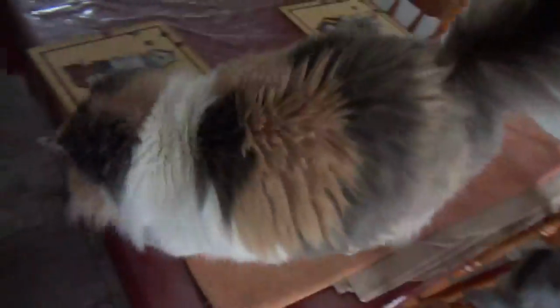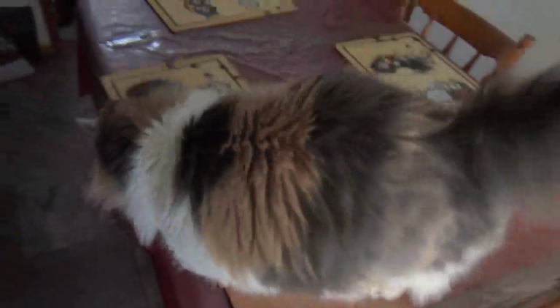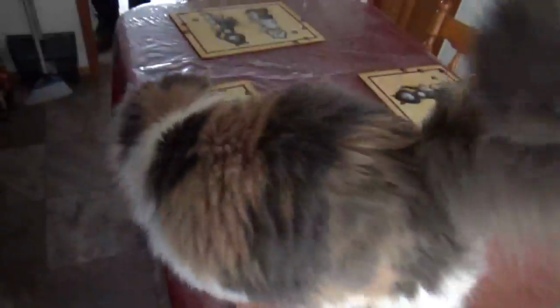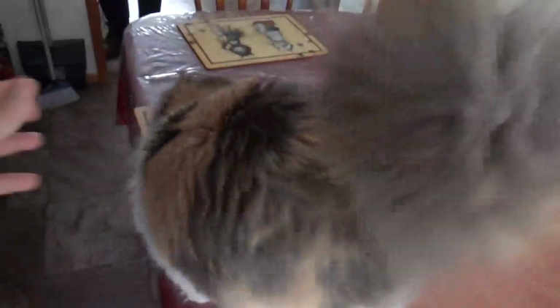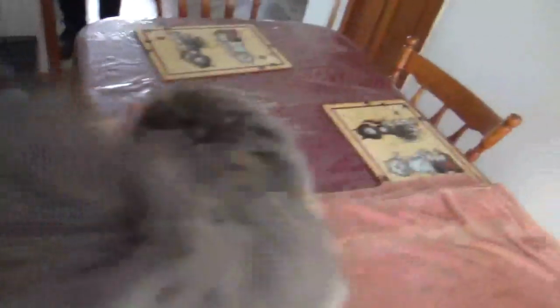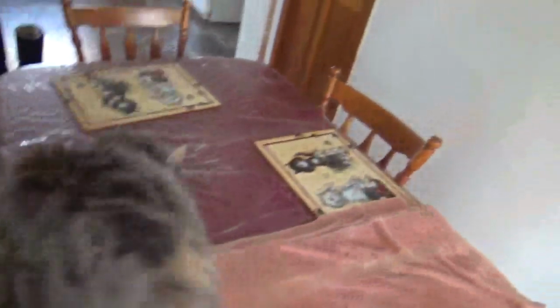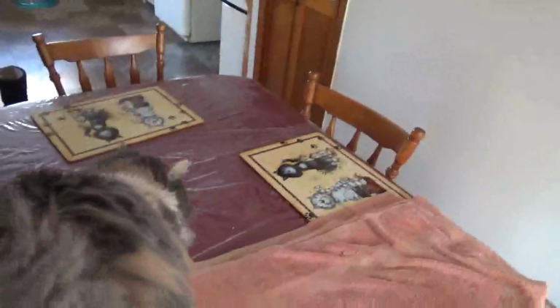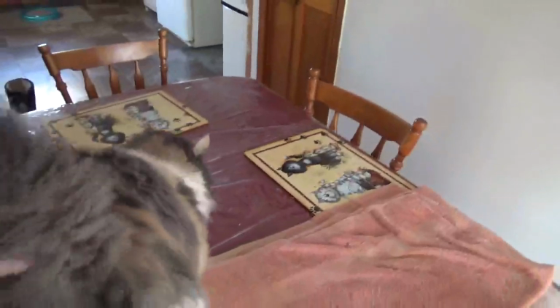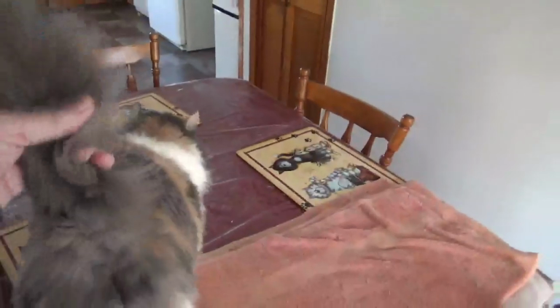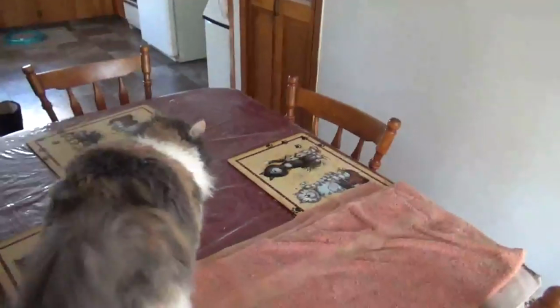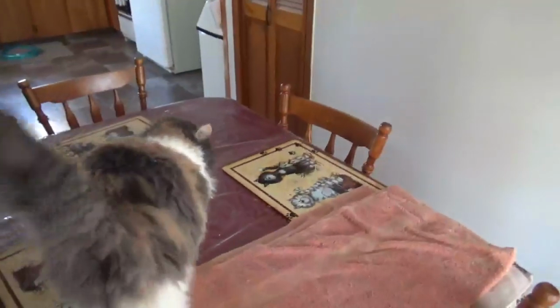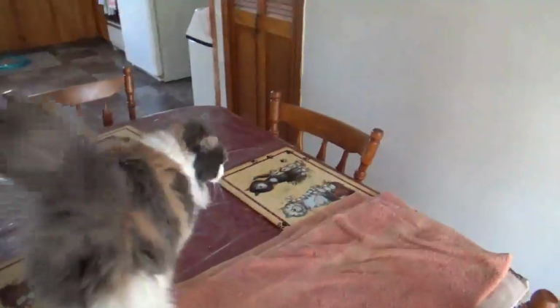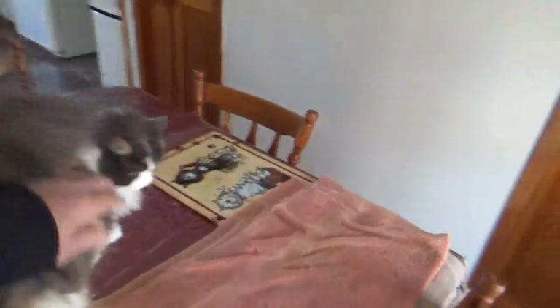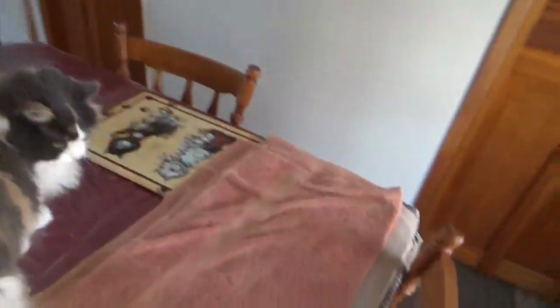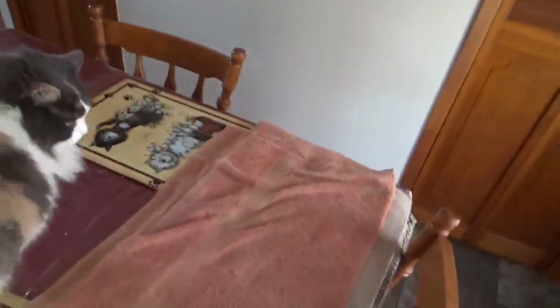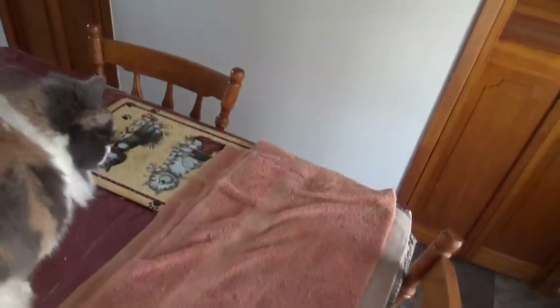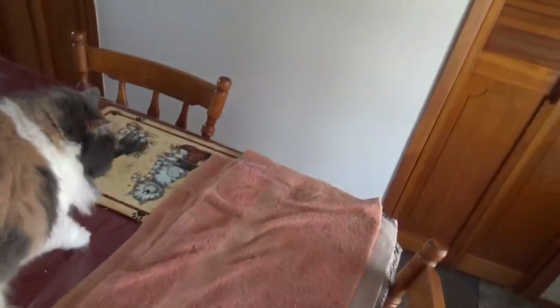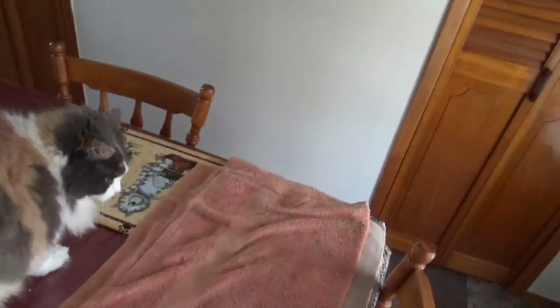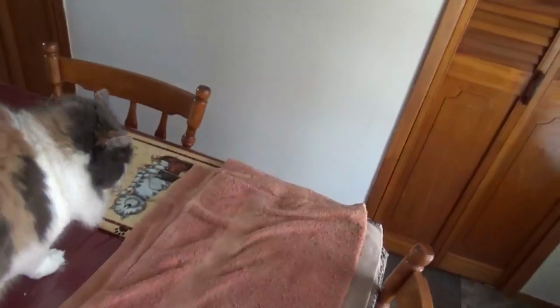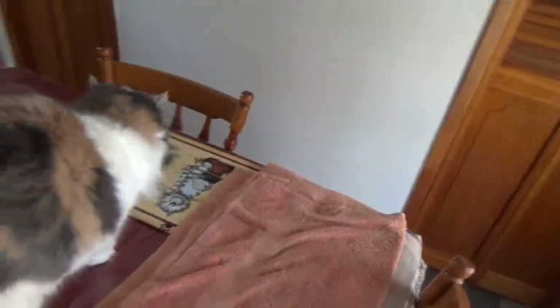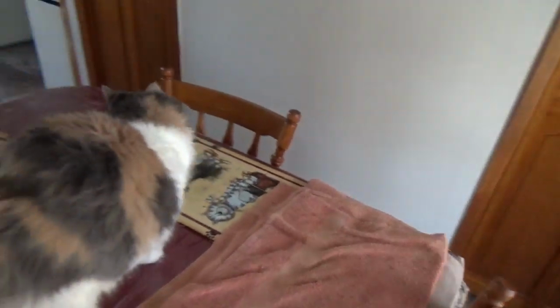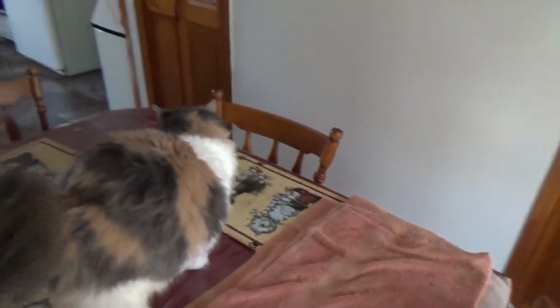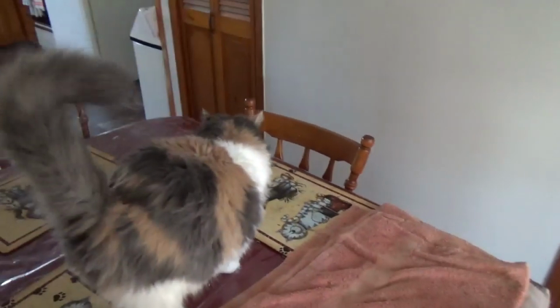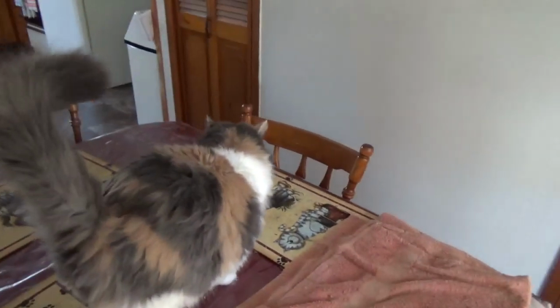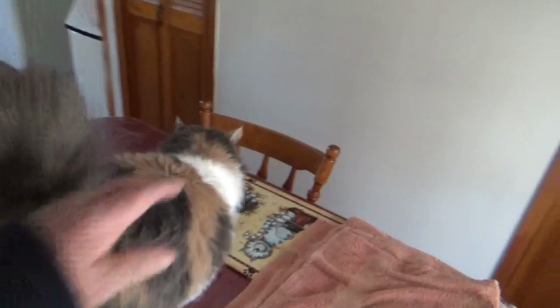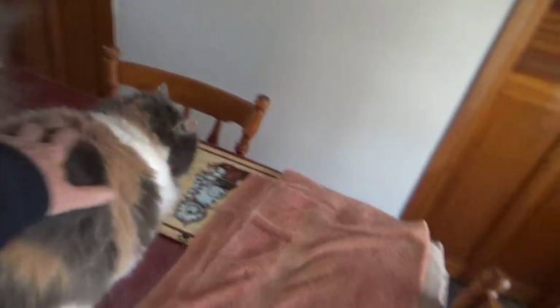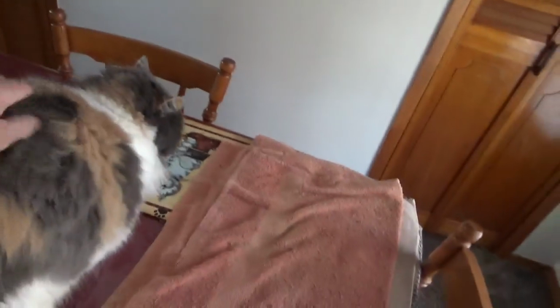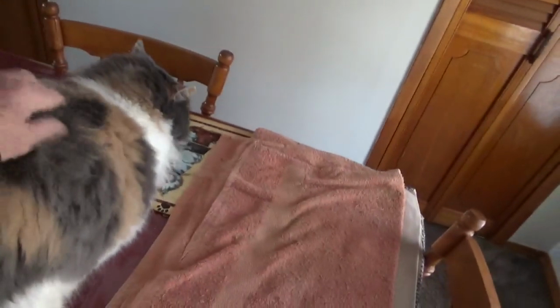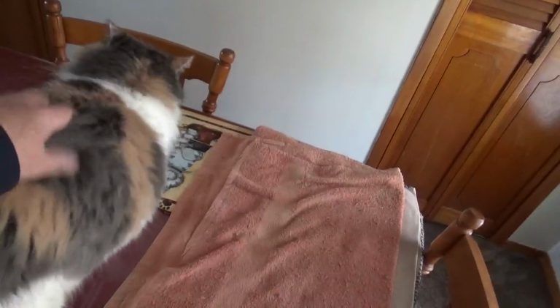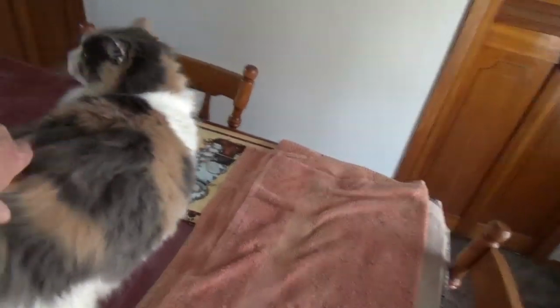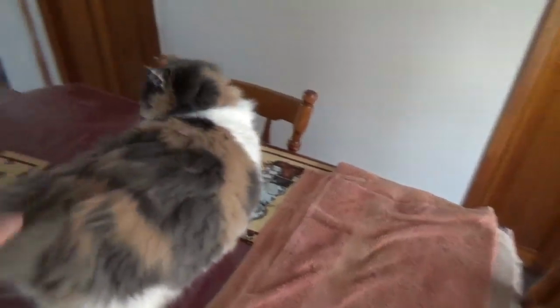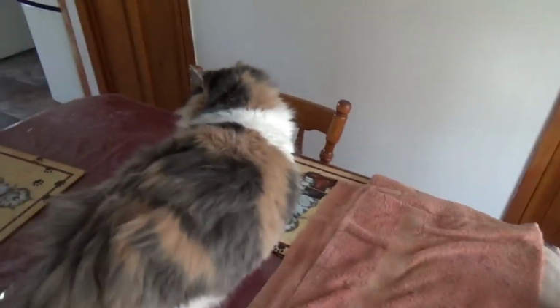What you doing, girl? She looks fat, but she's not. It's all the fur — she got all her hair back since I shaved her in the summer.